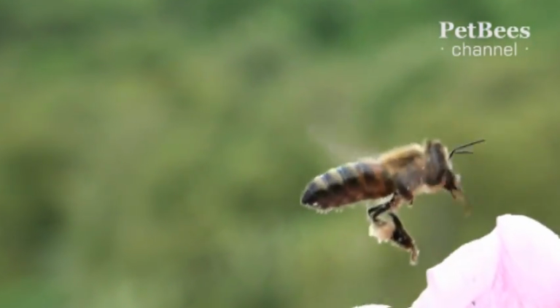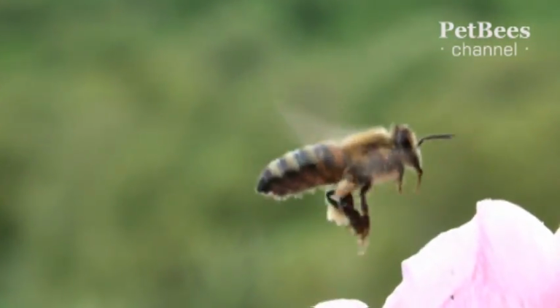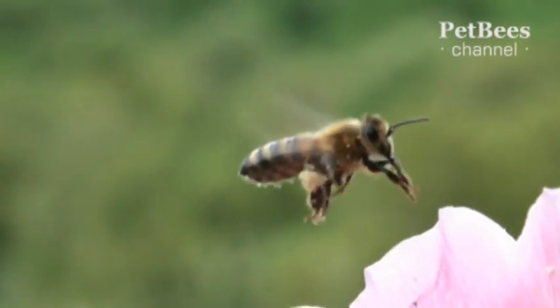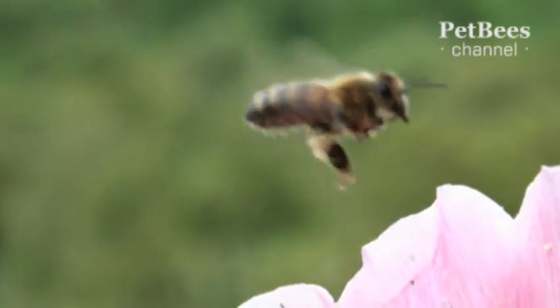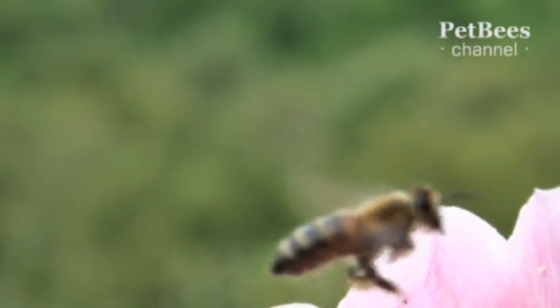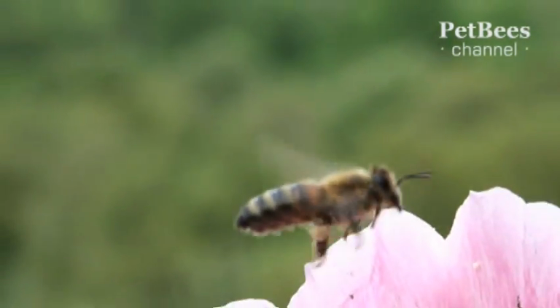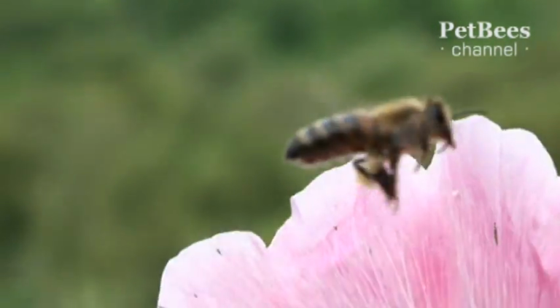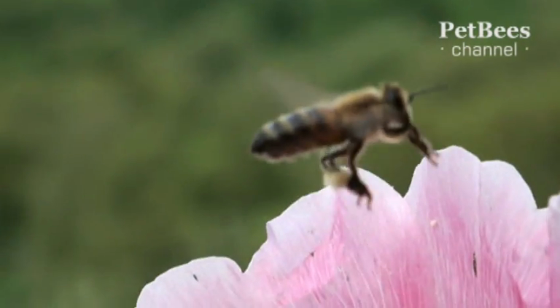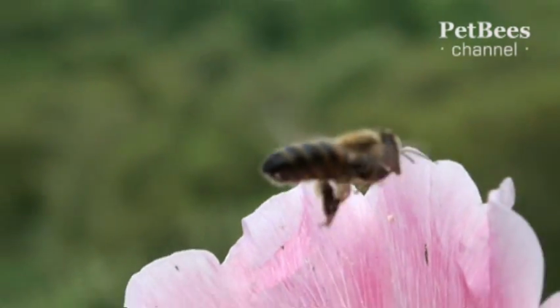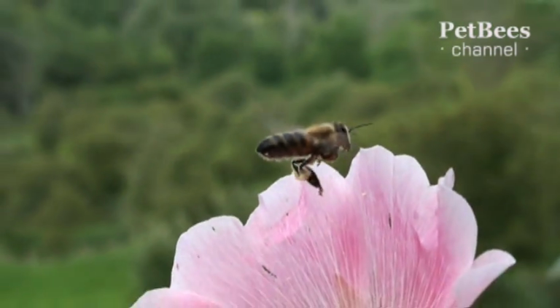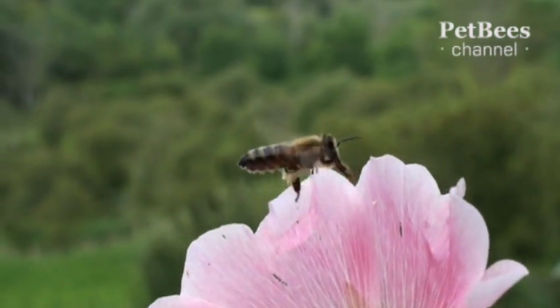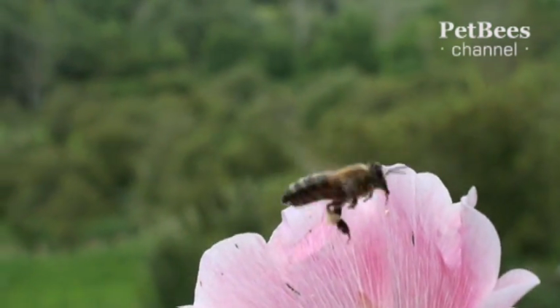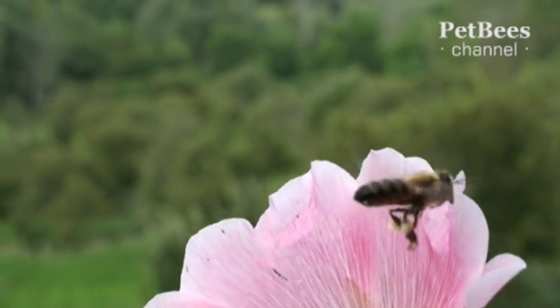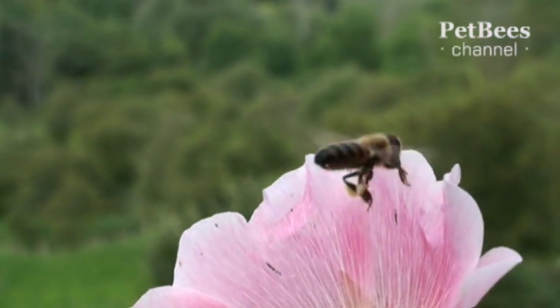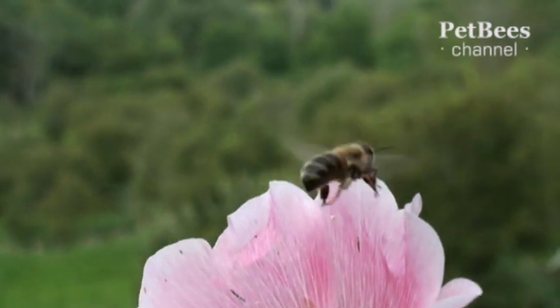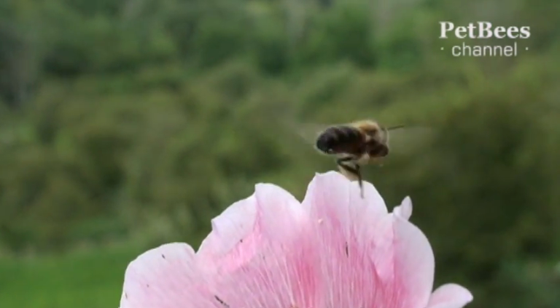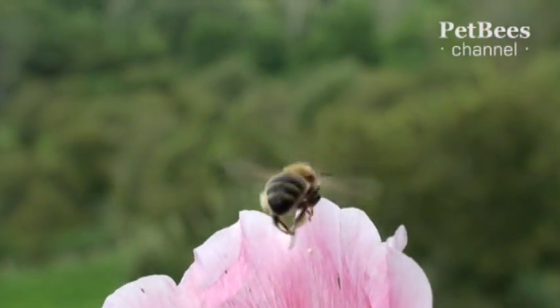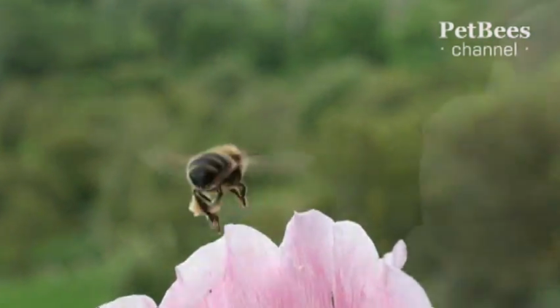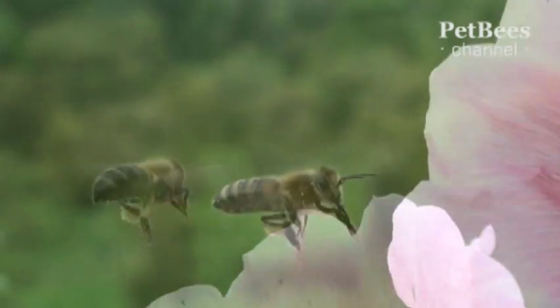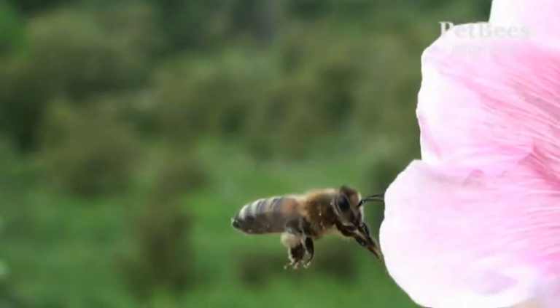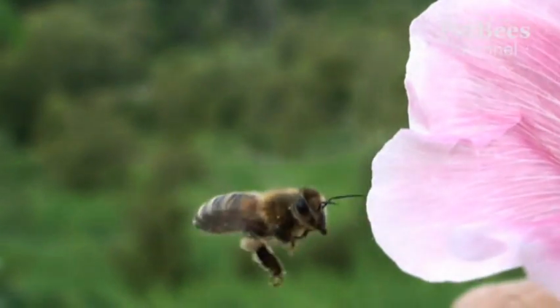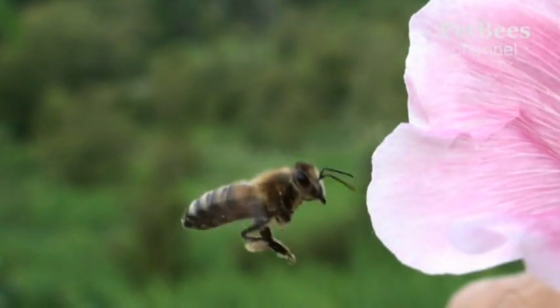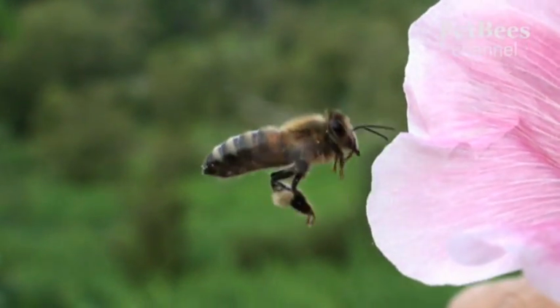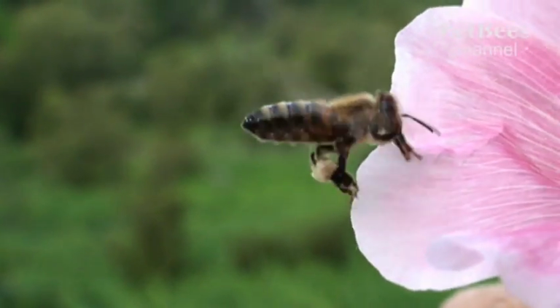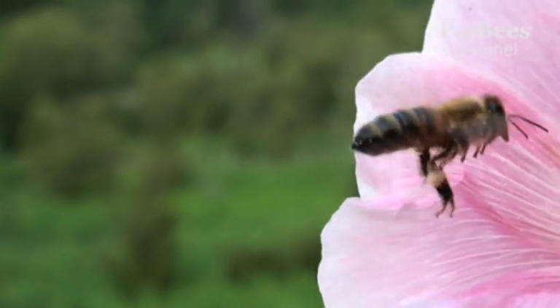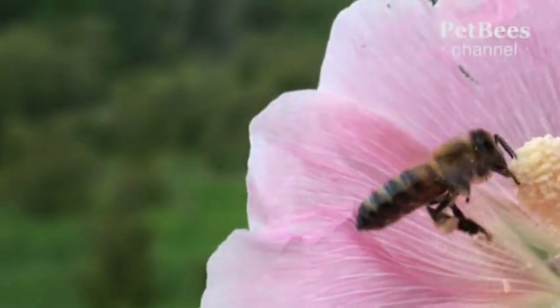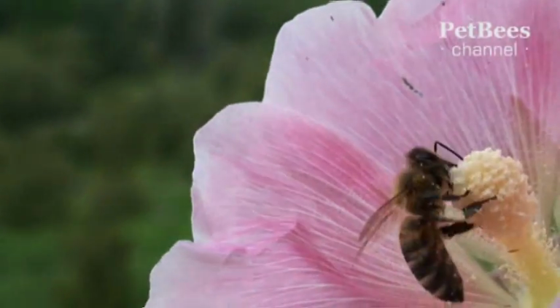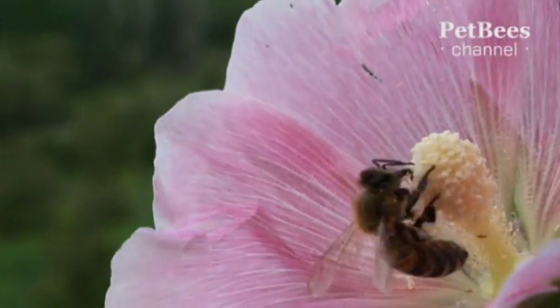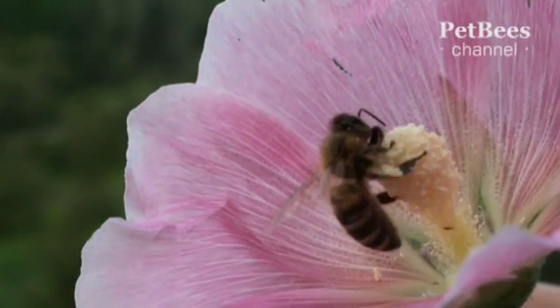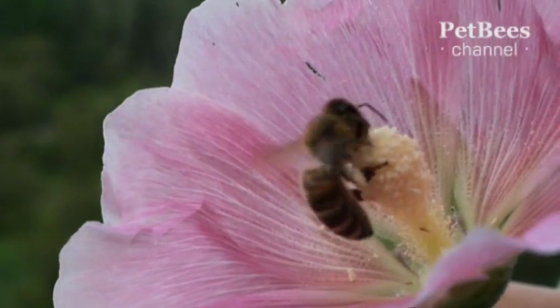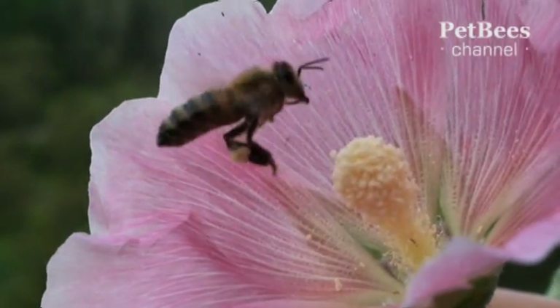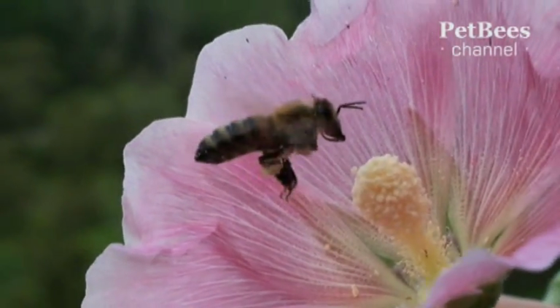She performs these motions so quickly that they are hard to follow. In a sequence of continuously repeated leg movements, the resulting pollen pellets grow in size but do not fall off, thanks to the special hairs on the bee's legs that serve as some kind of a pollen basket.